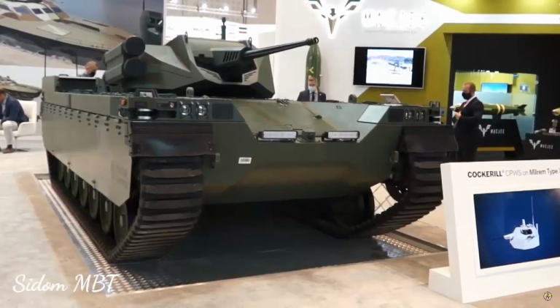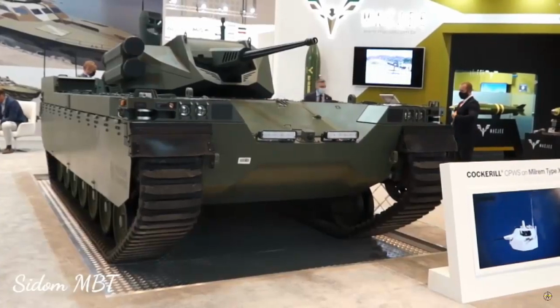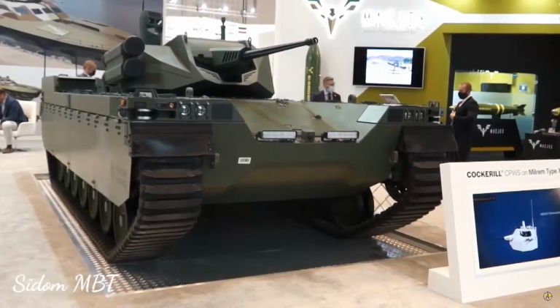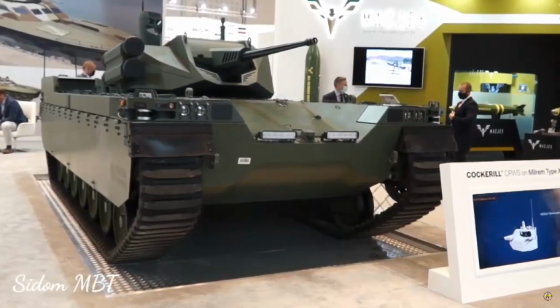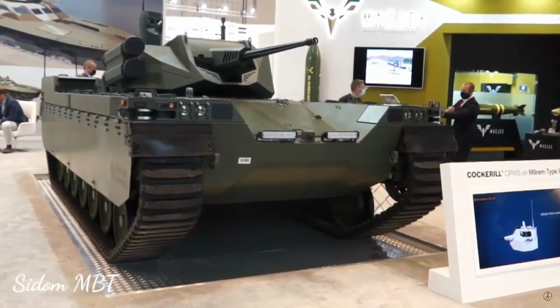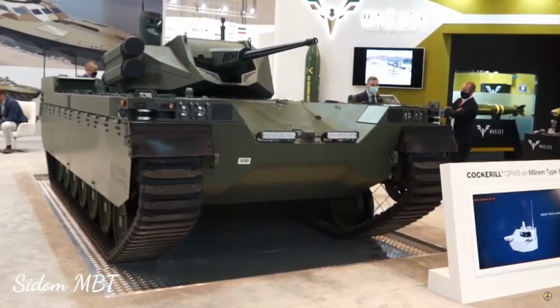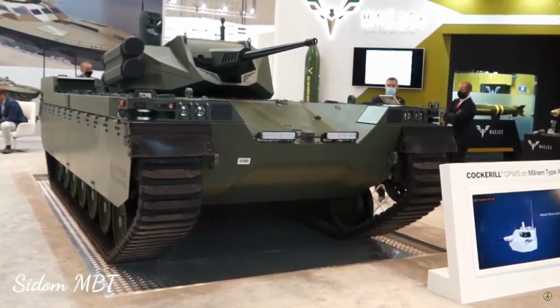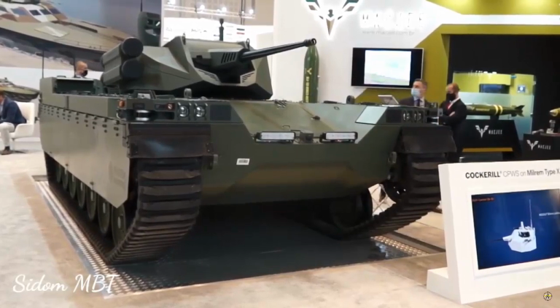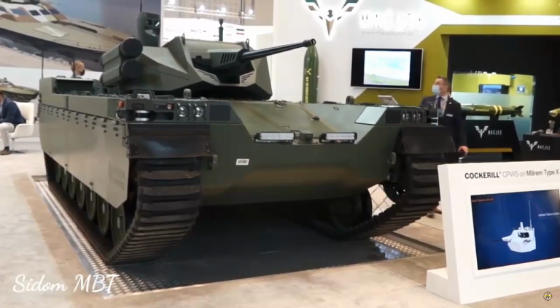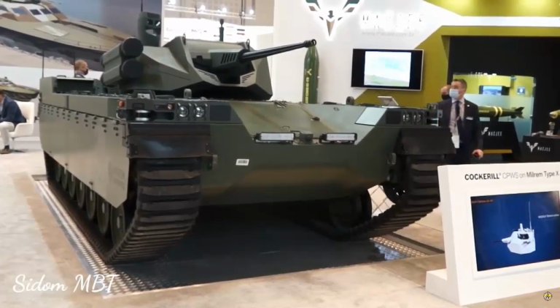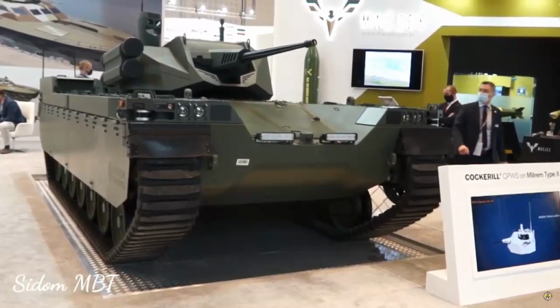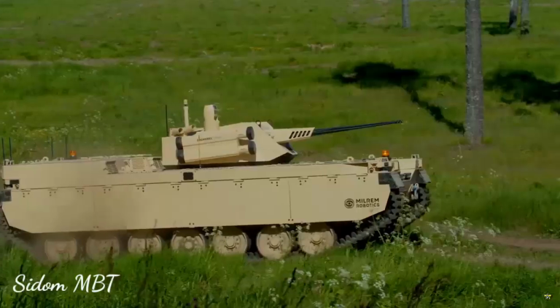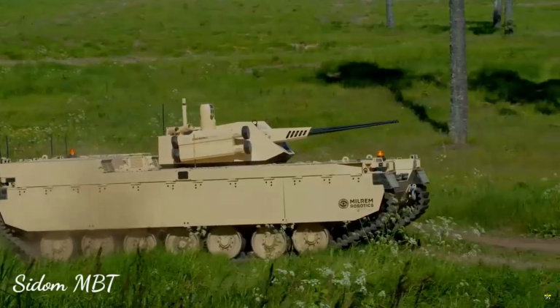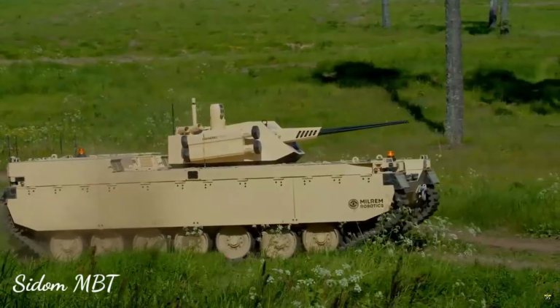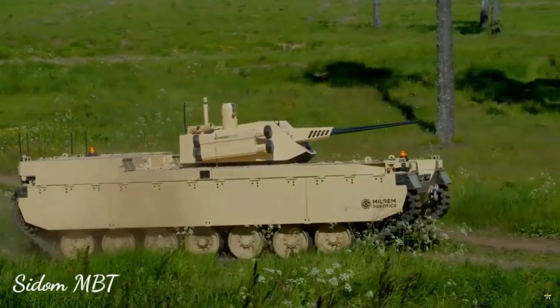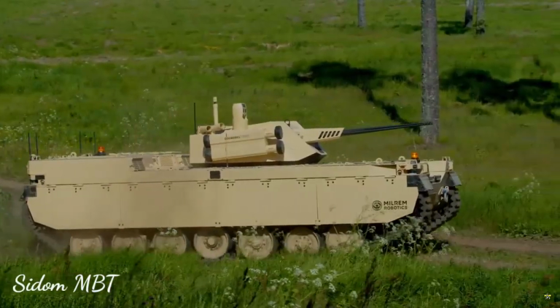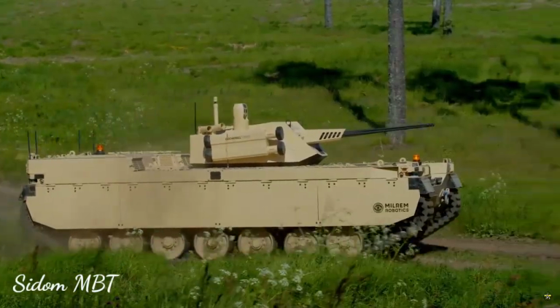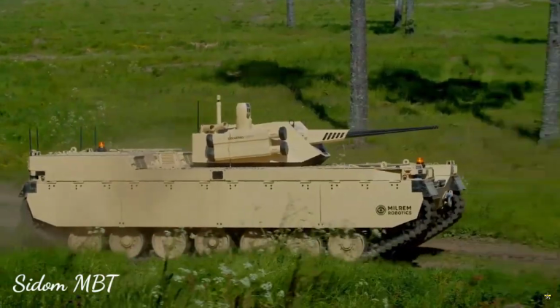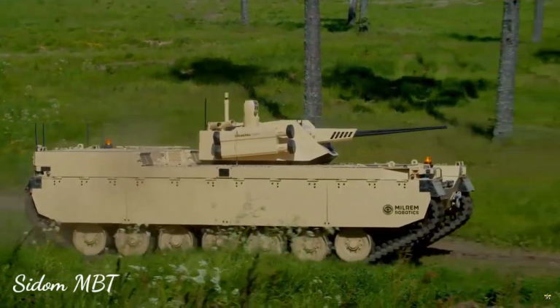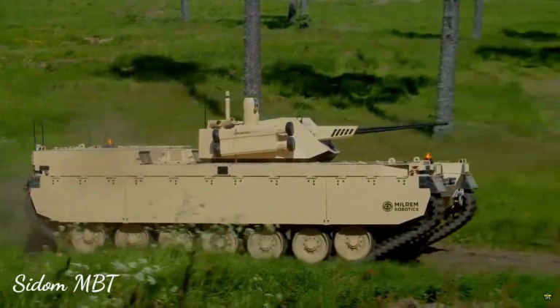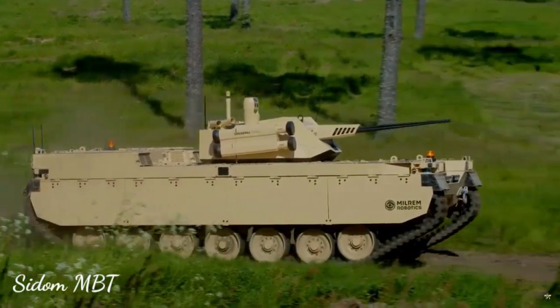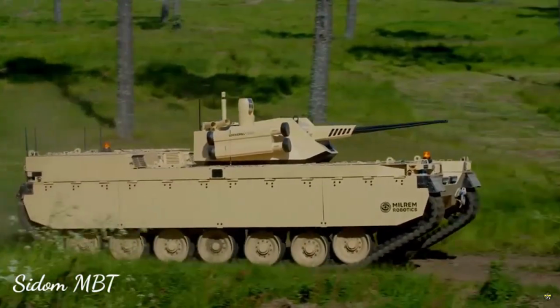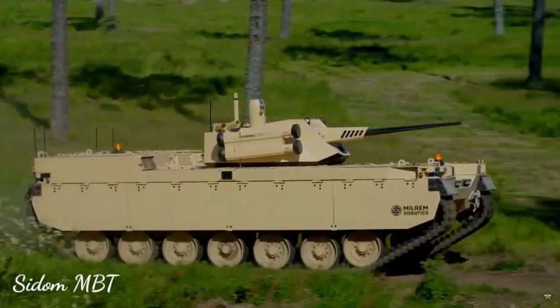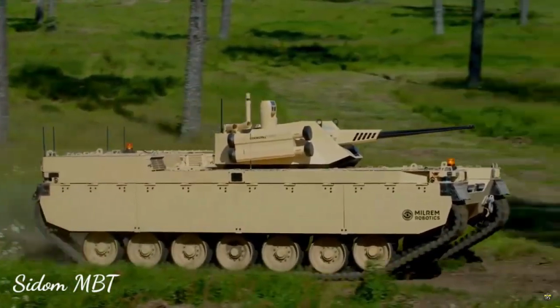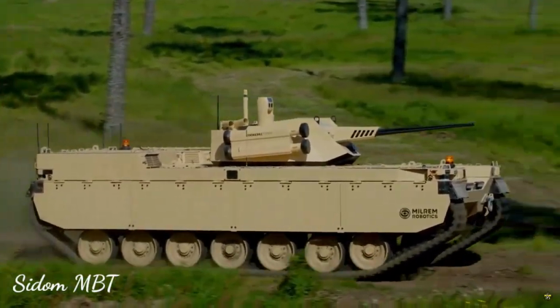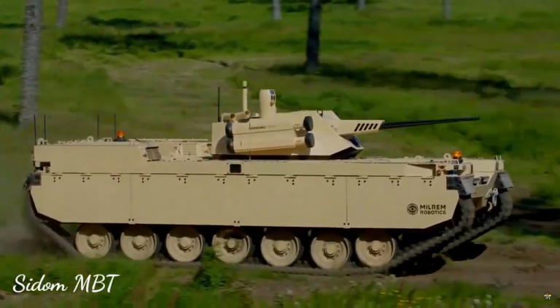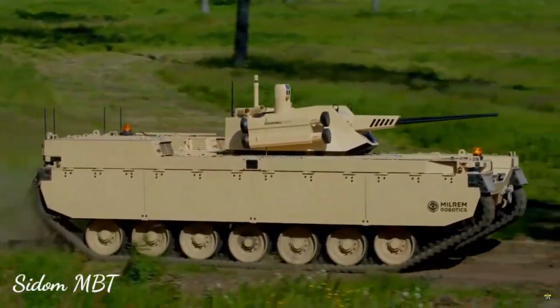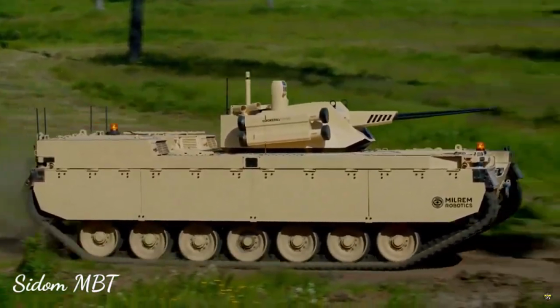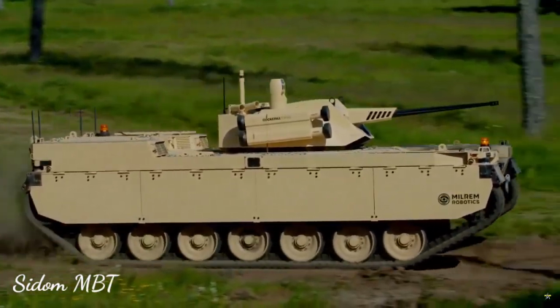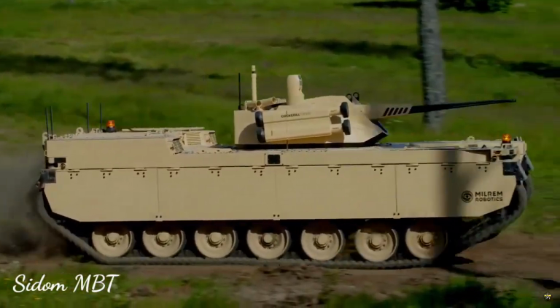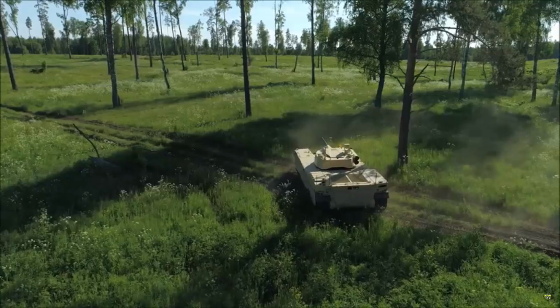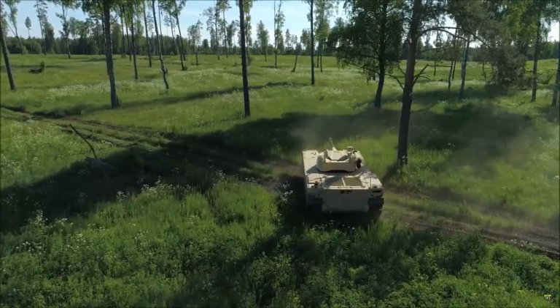With a fully charged battery and a full tank of JP-8 fuel, the Type X is capable of traveling as far as 600 kilometers. The battery can also be recharged while the diesel engine is running.